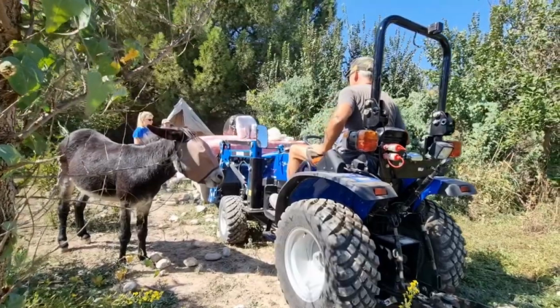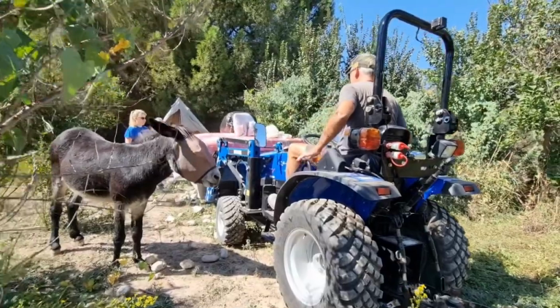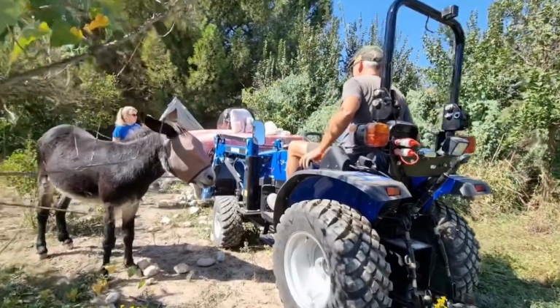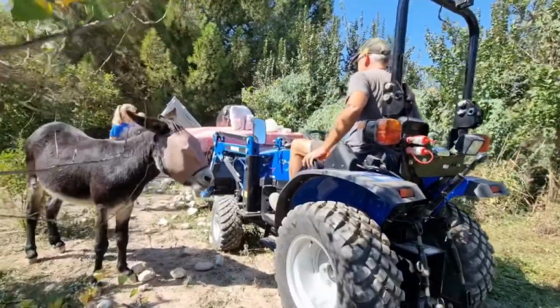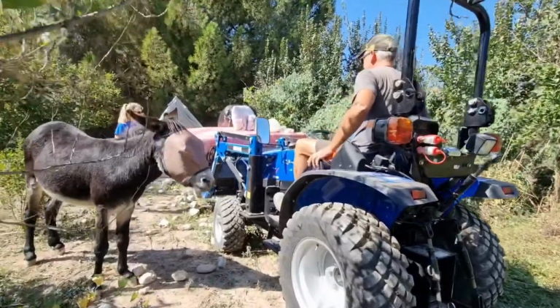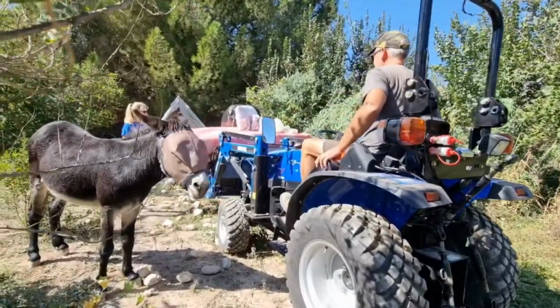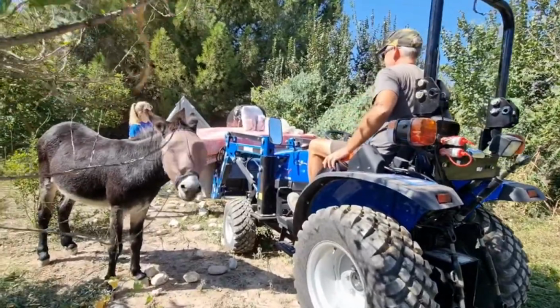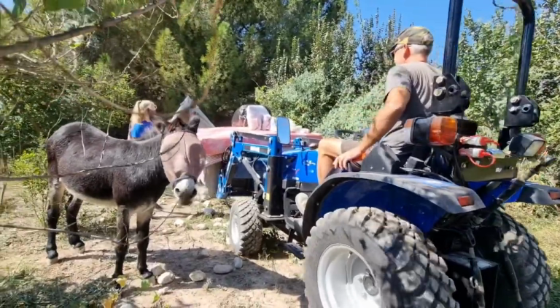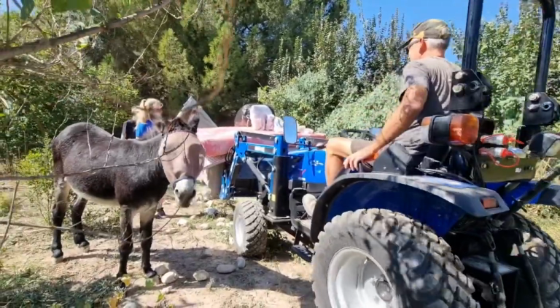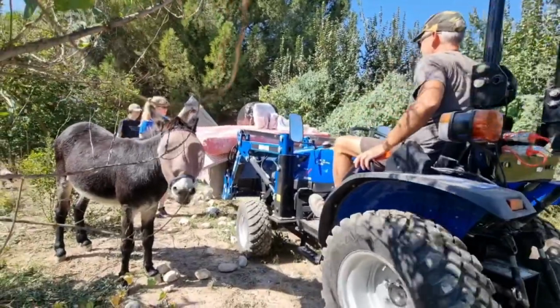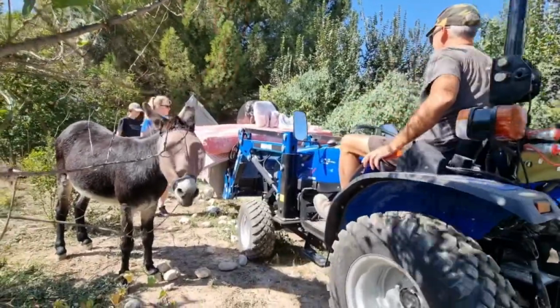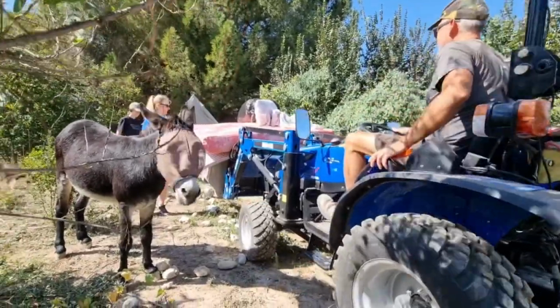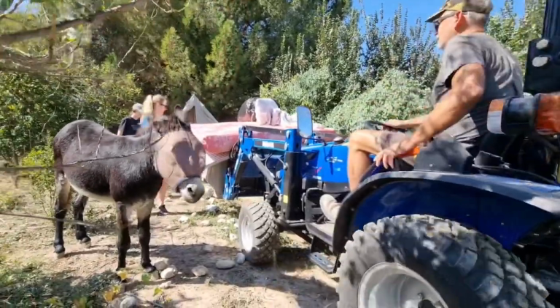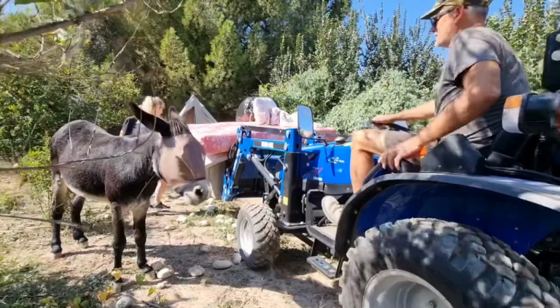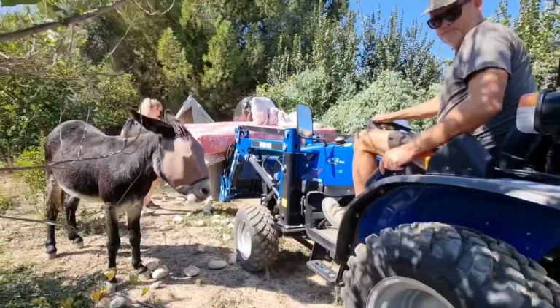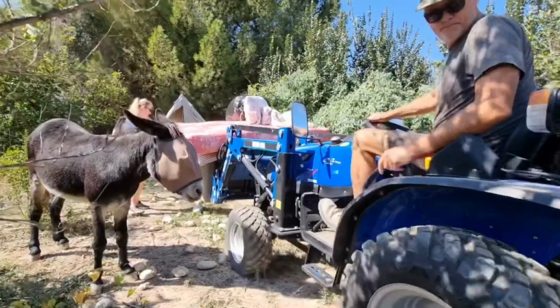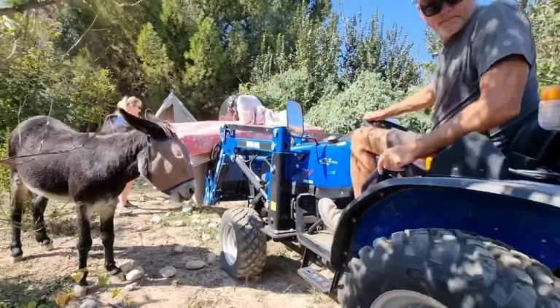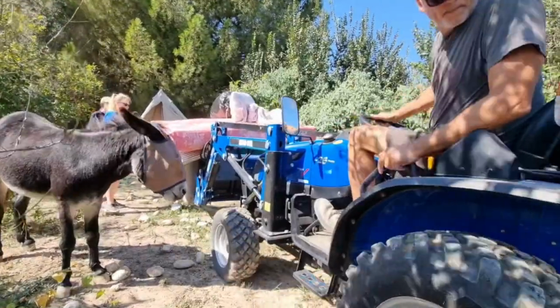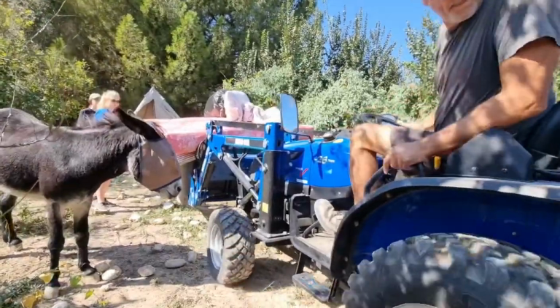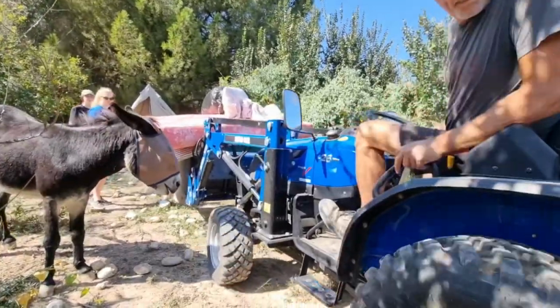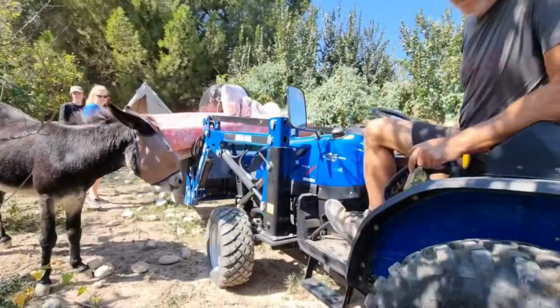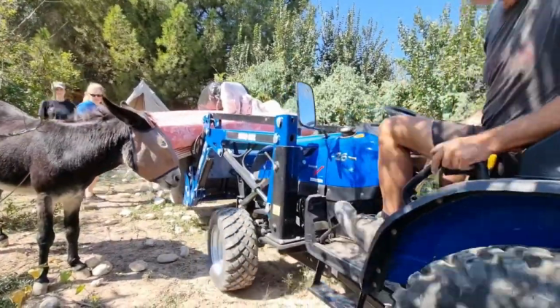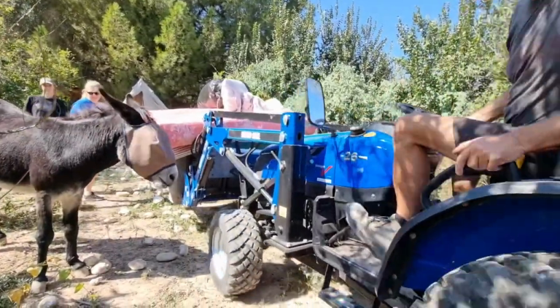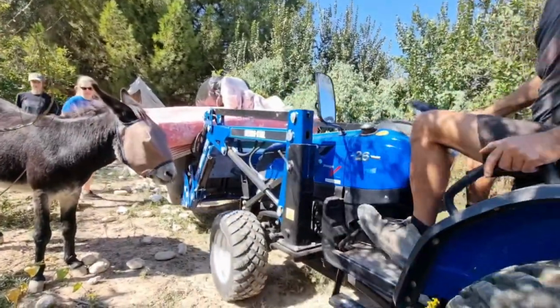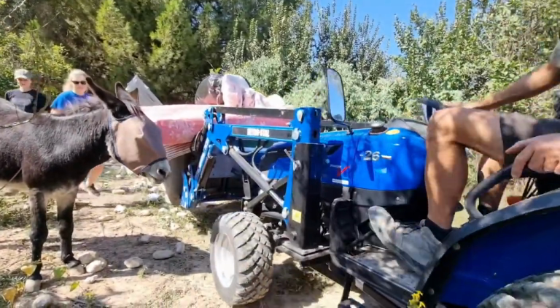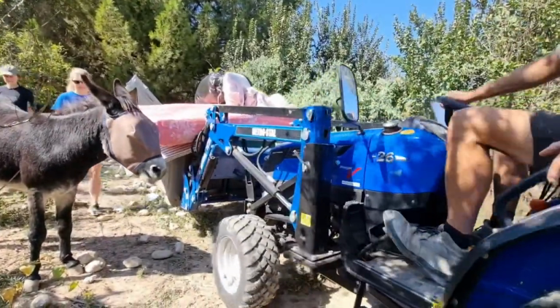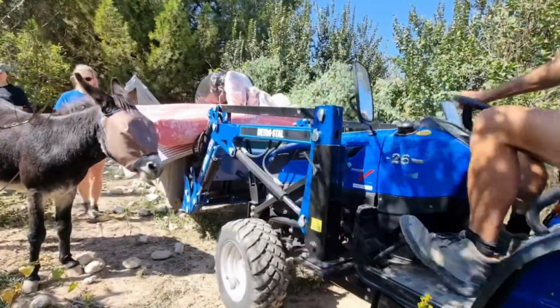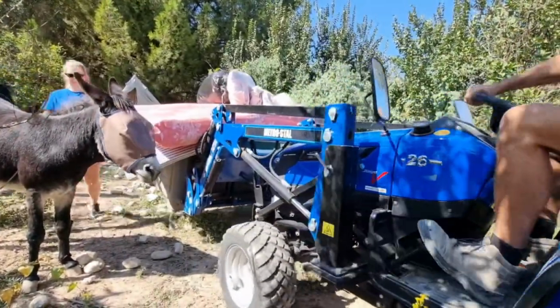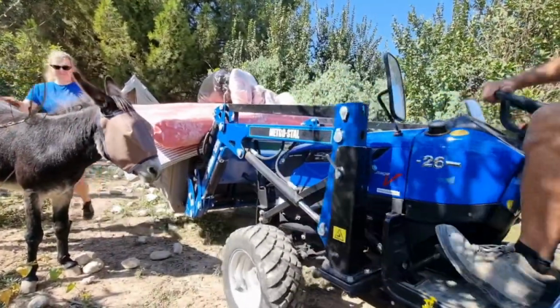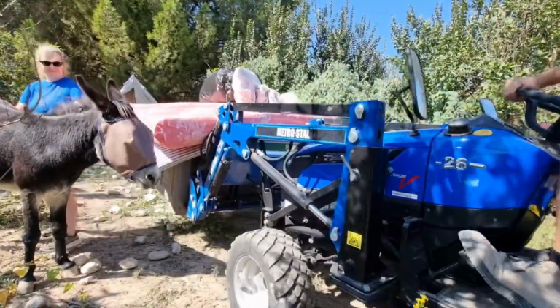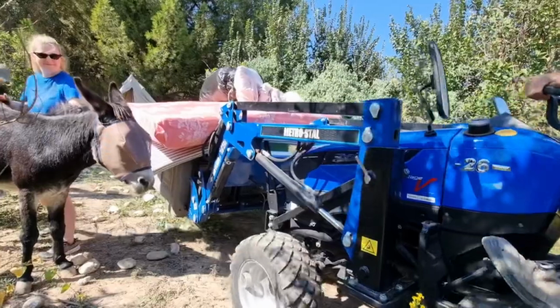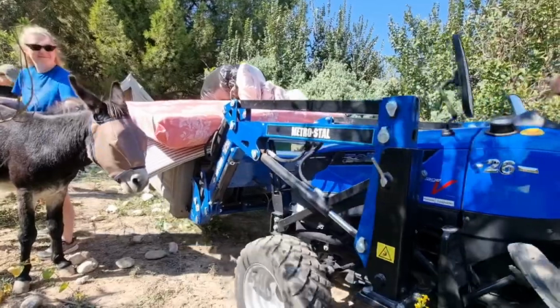Once we were back at the sanctuary it was time to move the furniture into storage from the tents and to take the tents down, and Steve decided he'd quite like to help with this task.